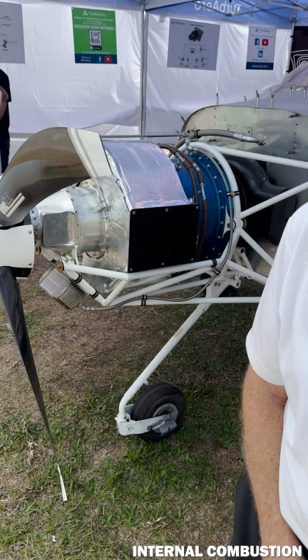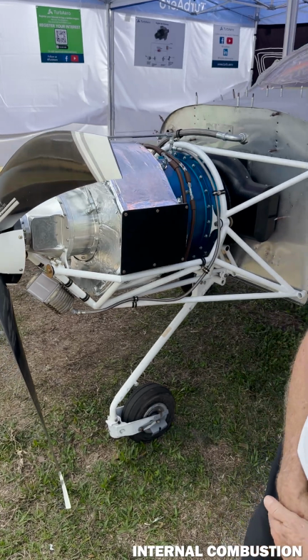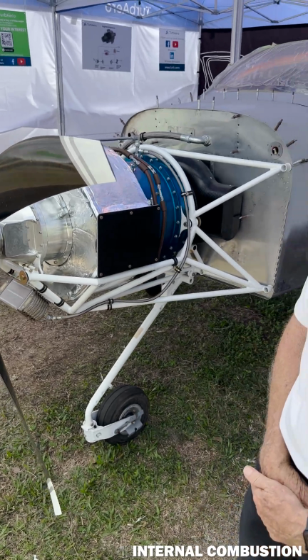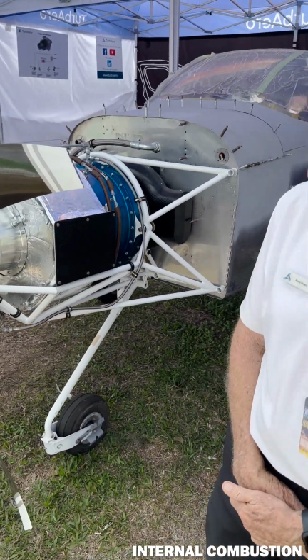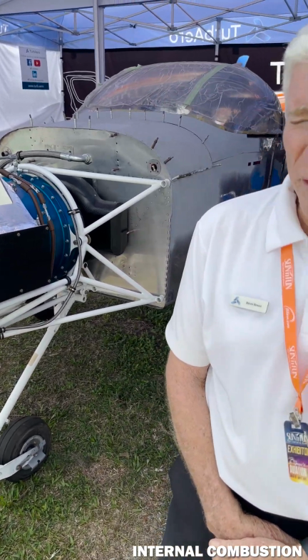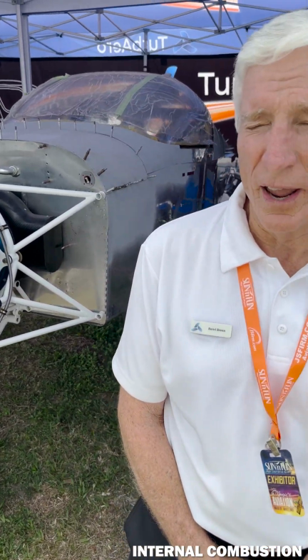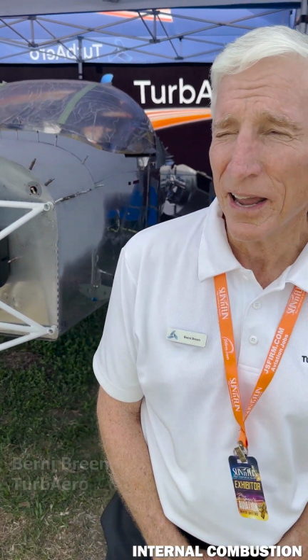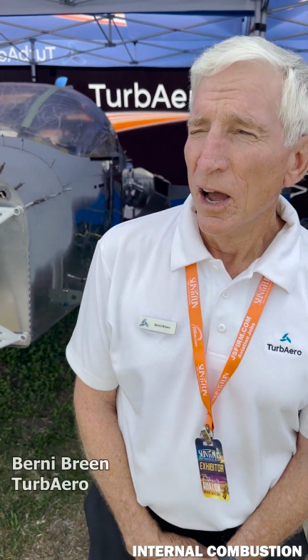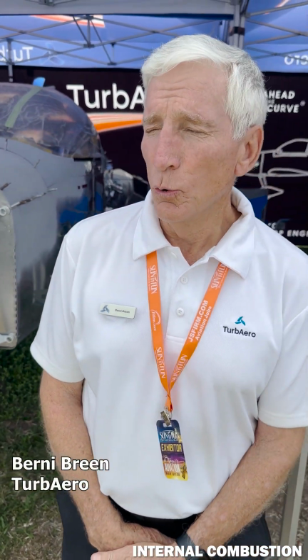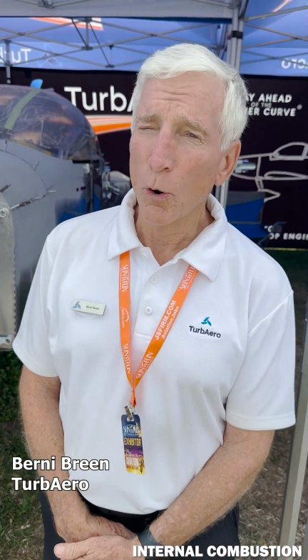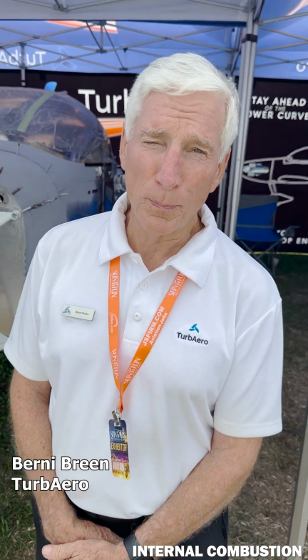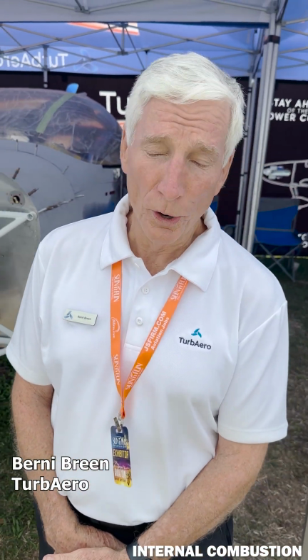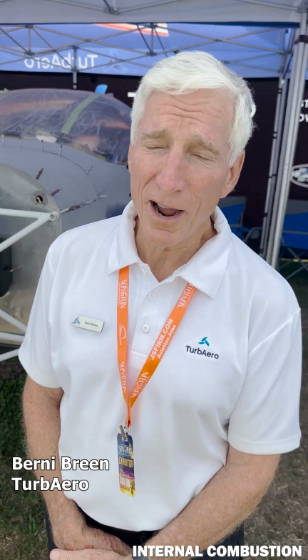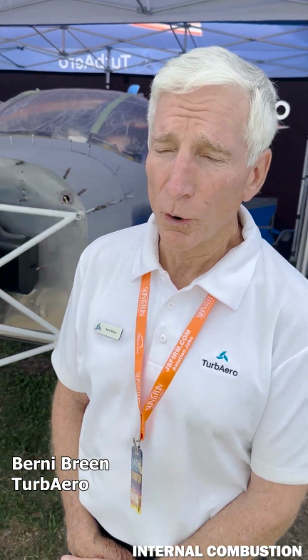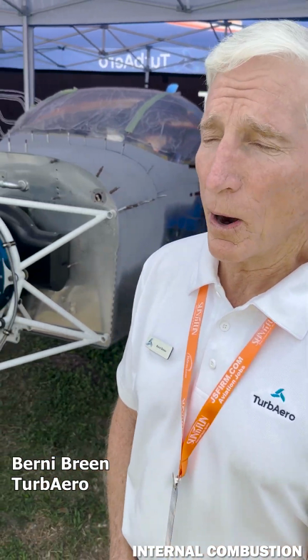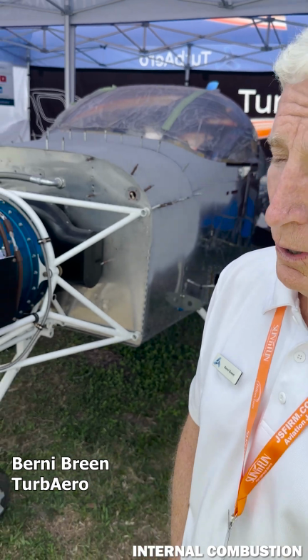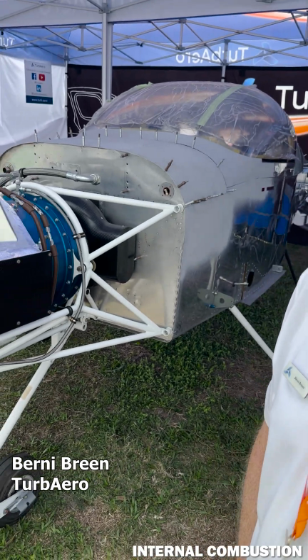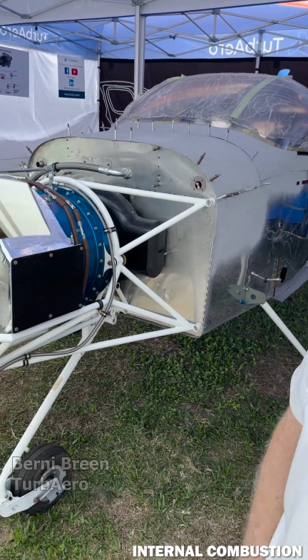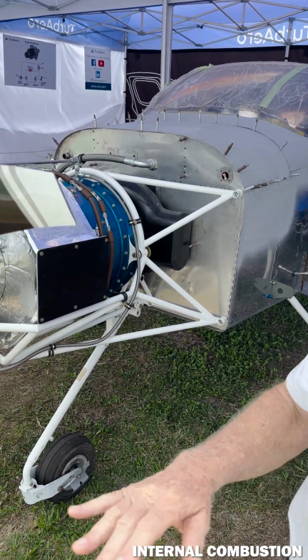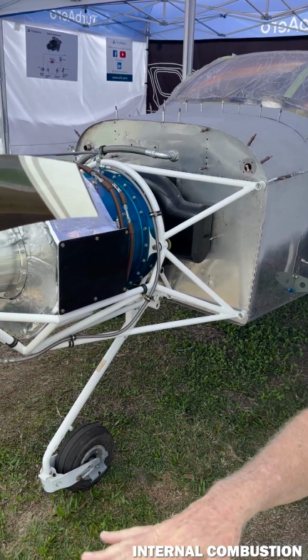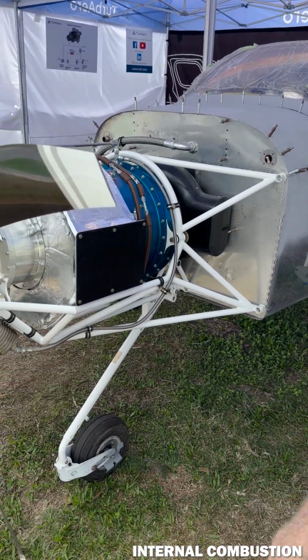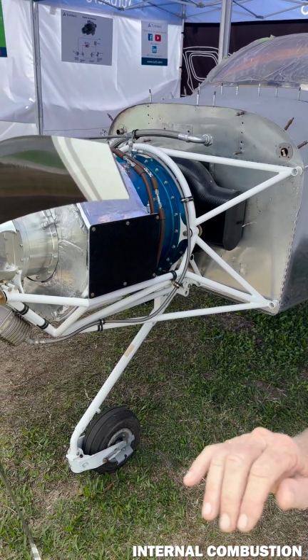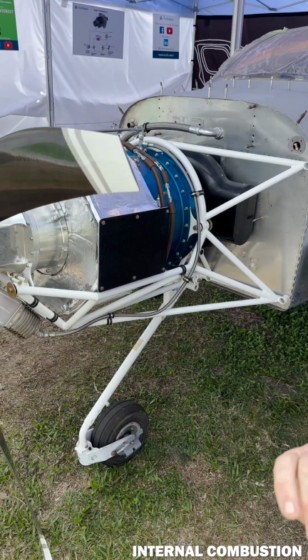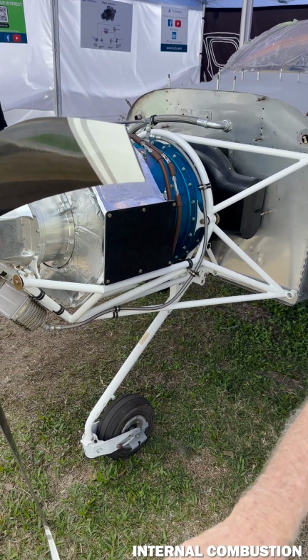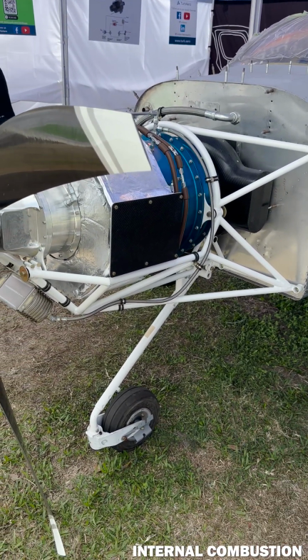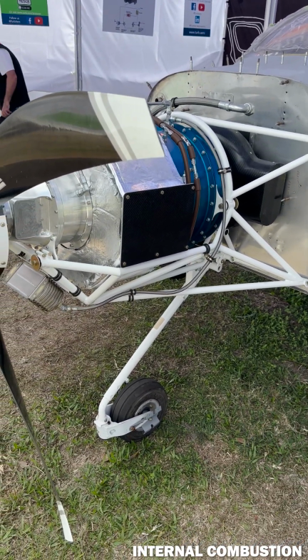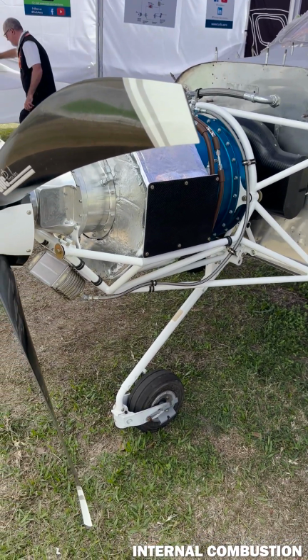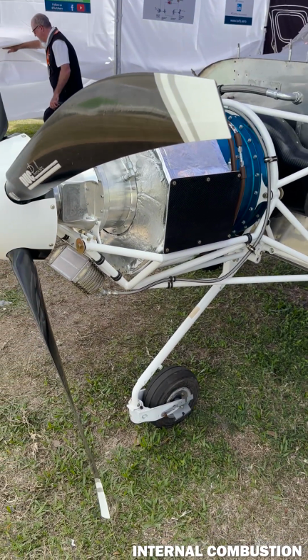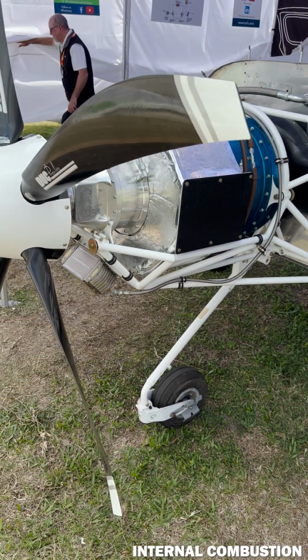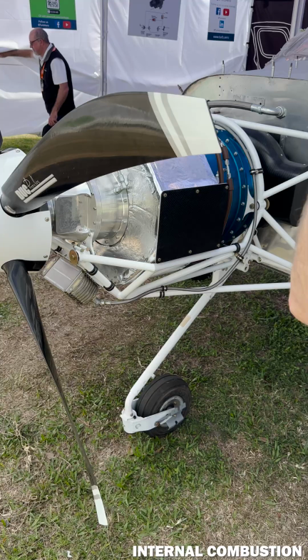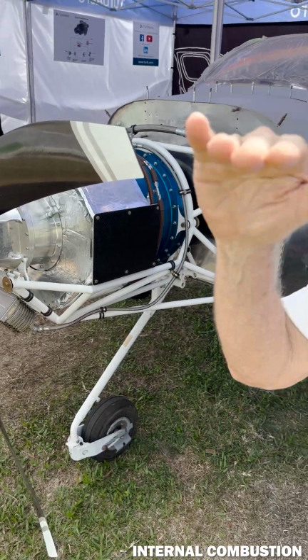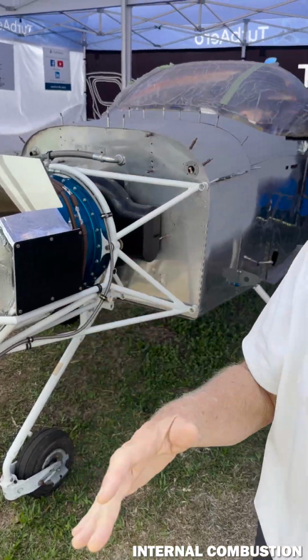What I'm standing in front of is a 200-shaft horsepower engine, standard isolate condition day from the ground, from the runway, up to 8,000 feet.